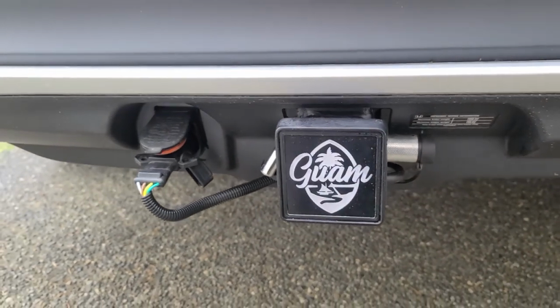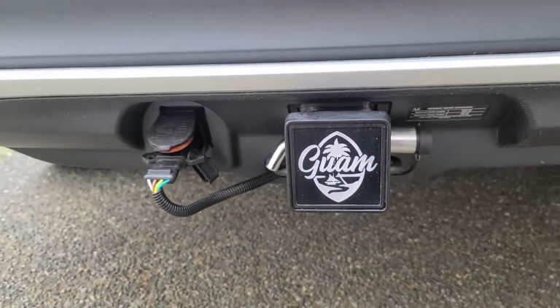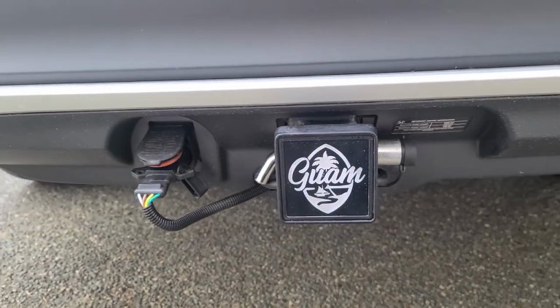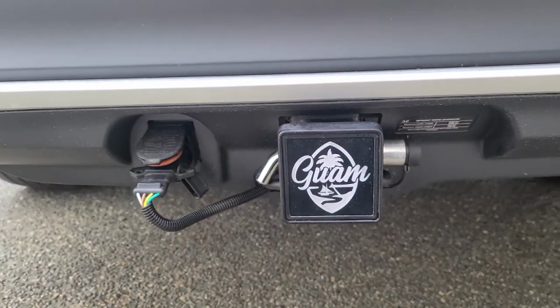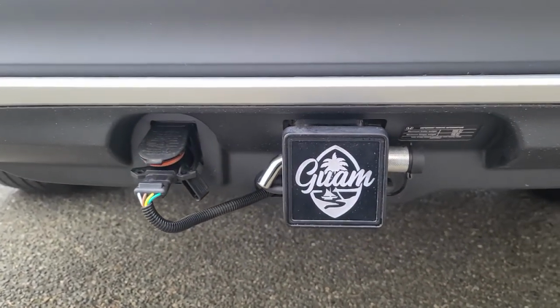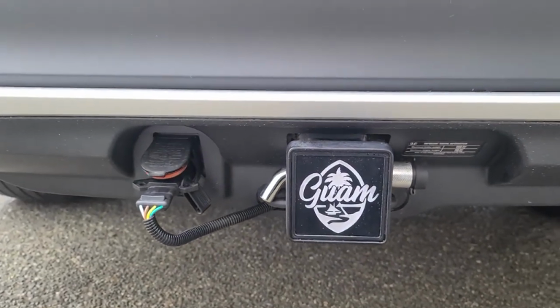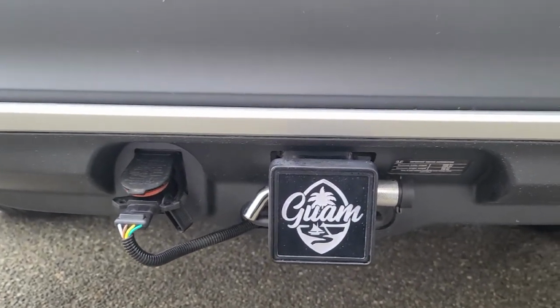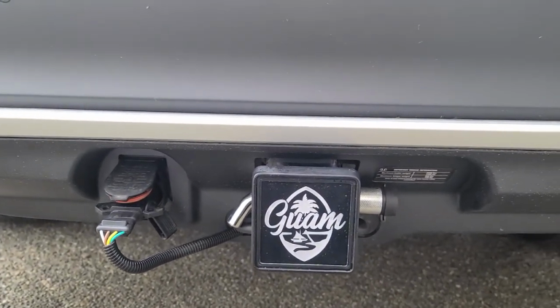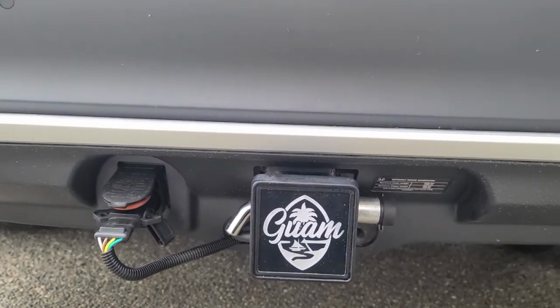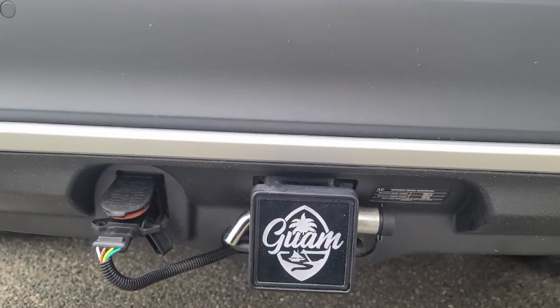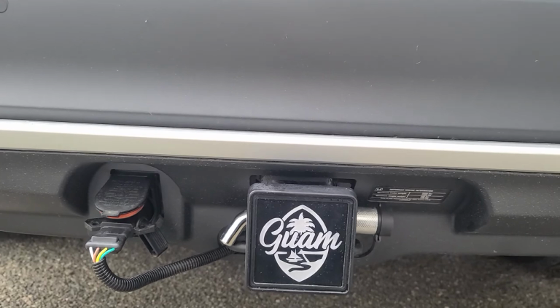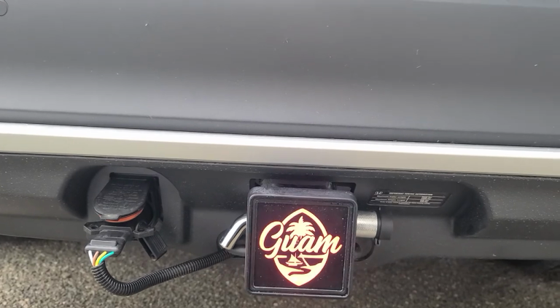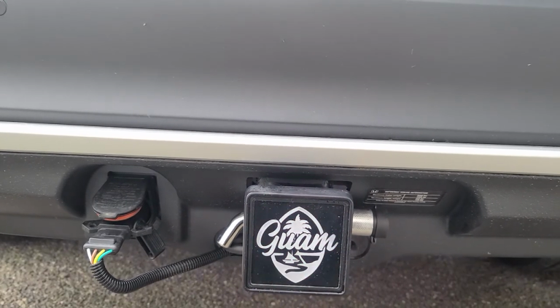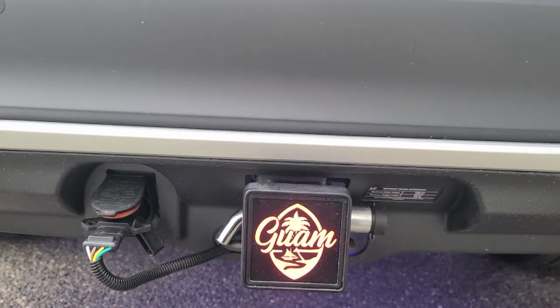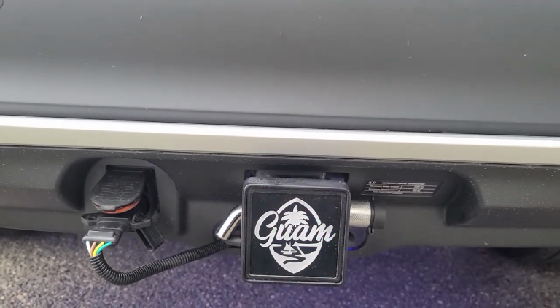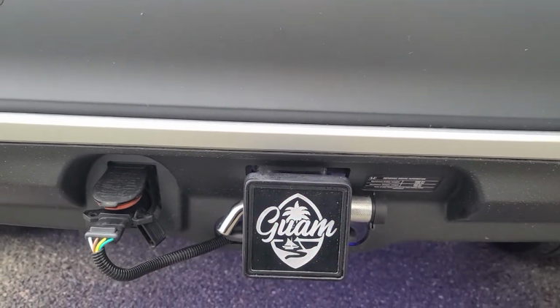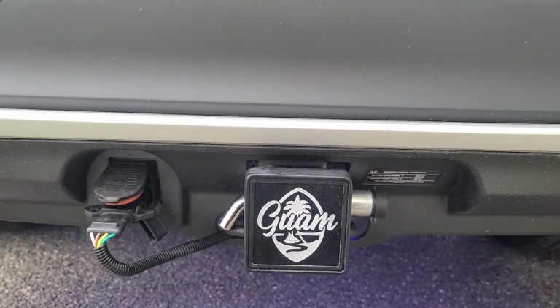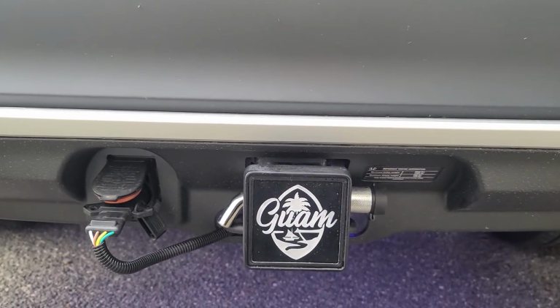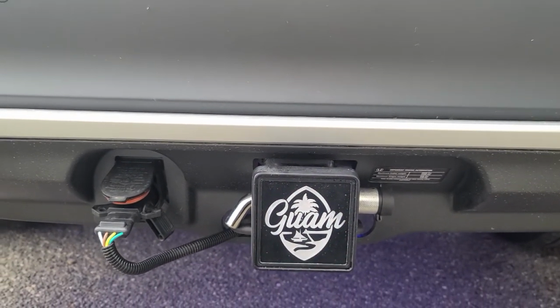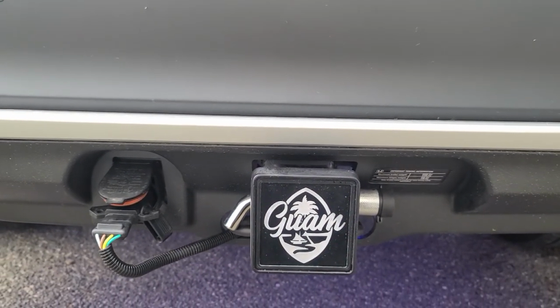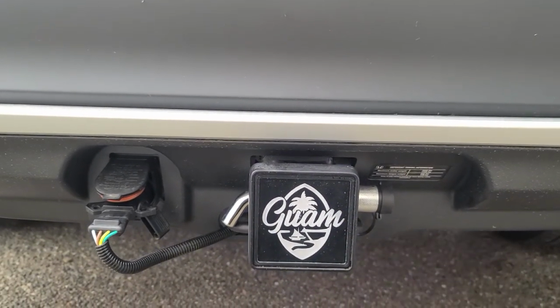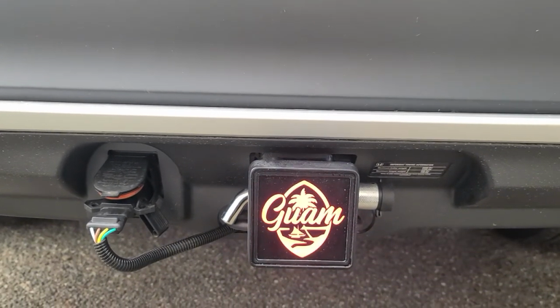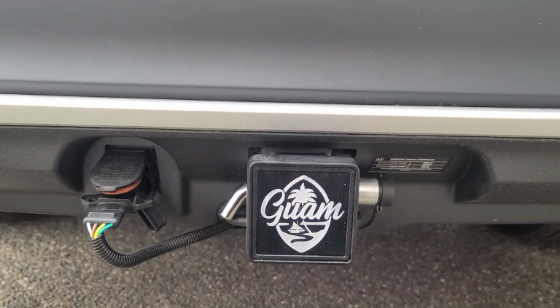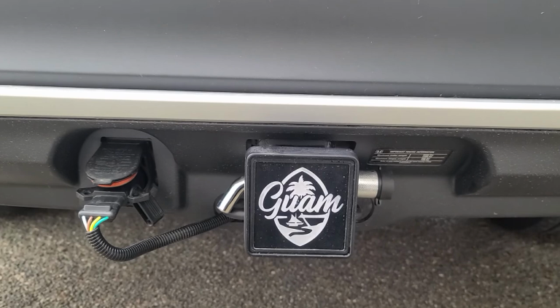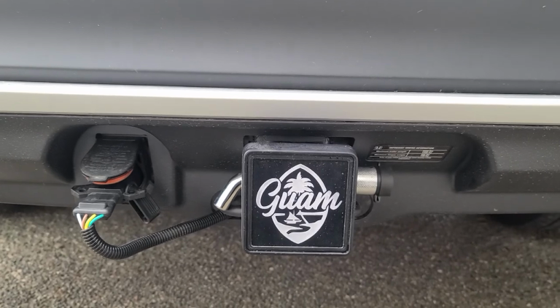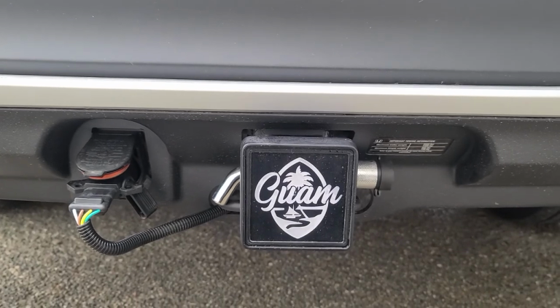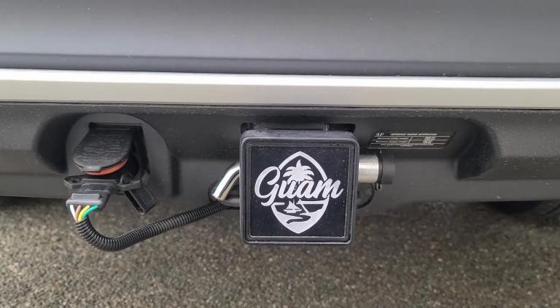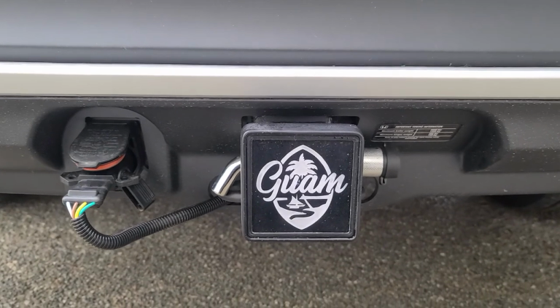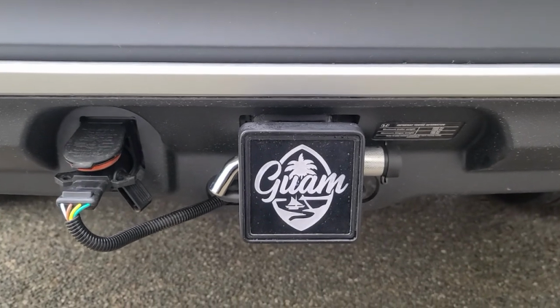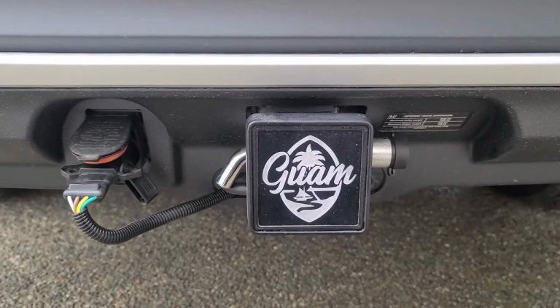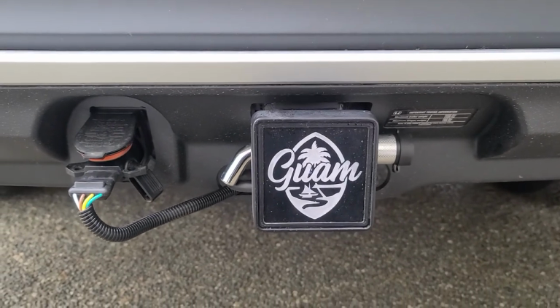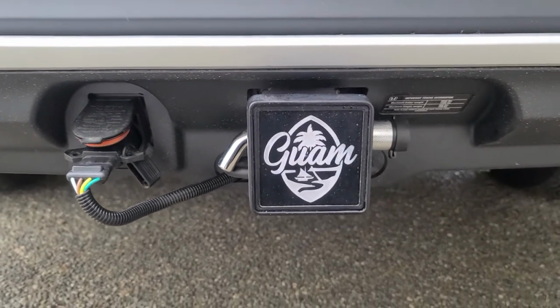Let me show you how the lights work. They also work with your brake lights, so when you press on the brake, it actually lights up.